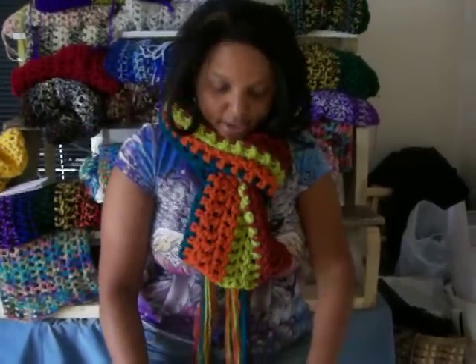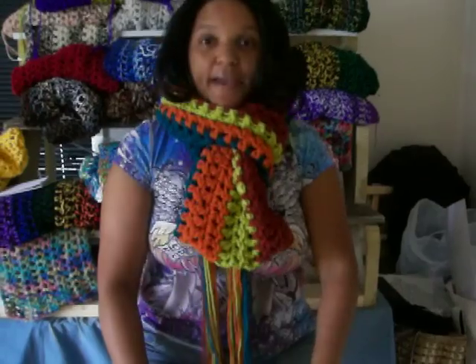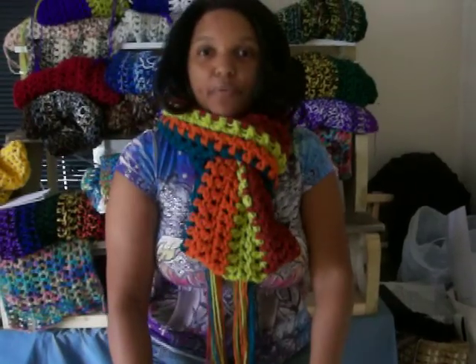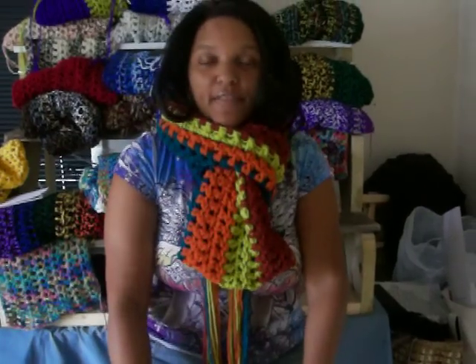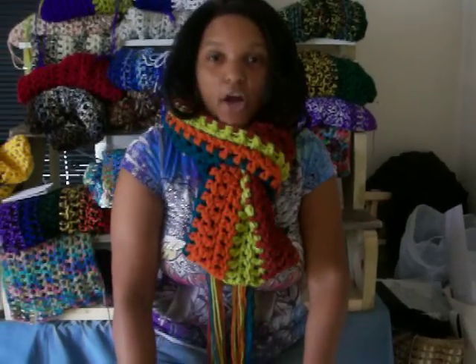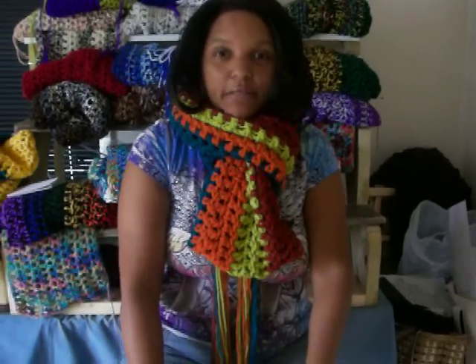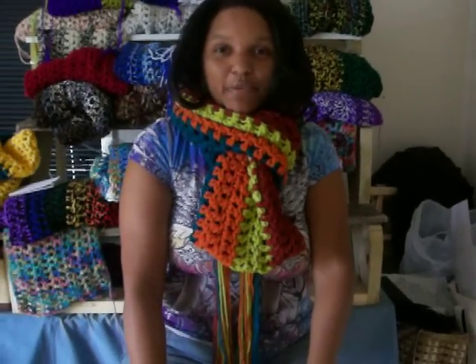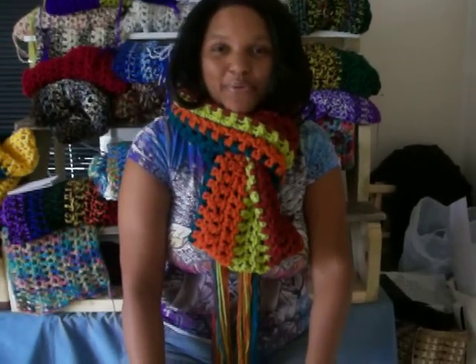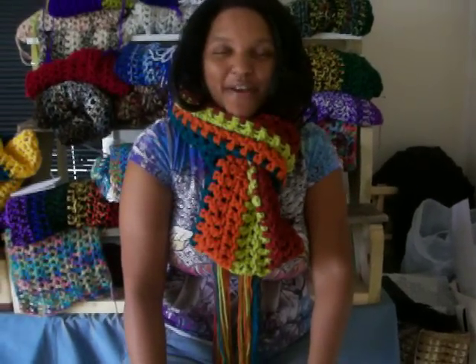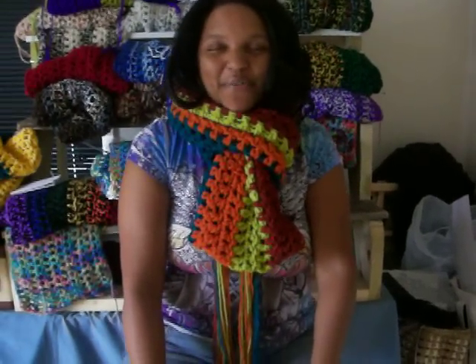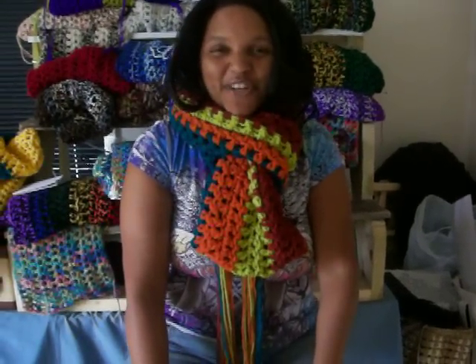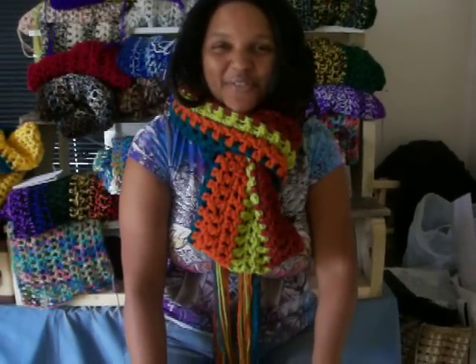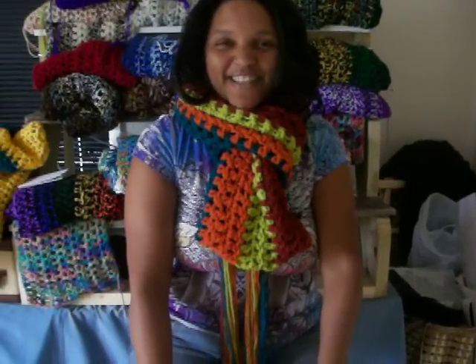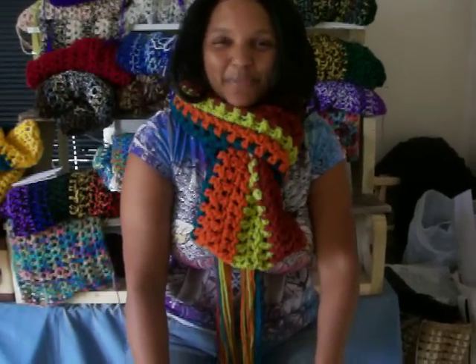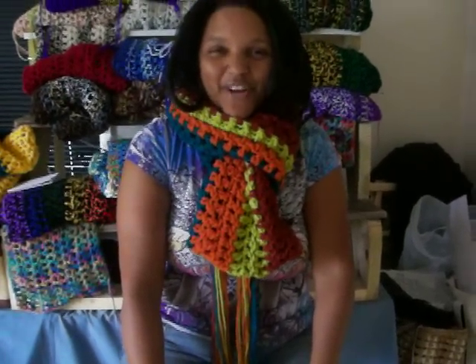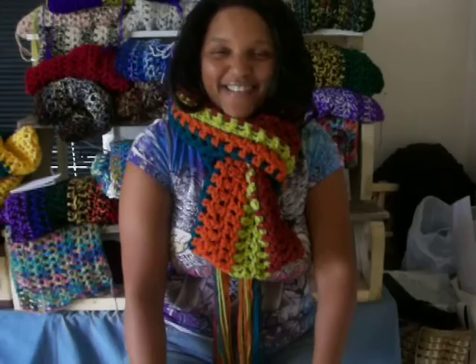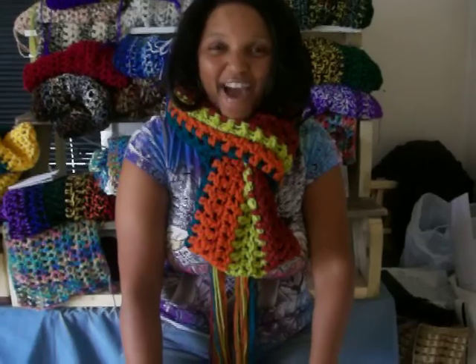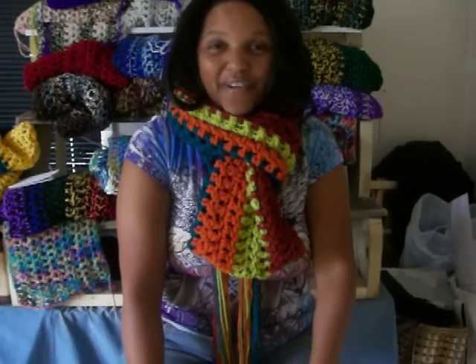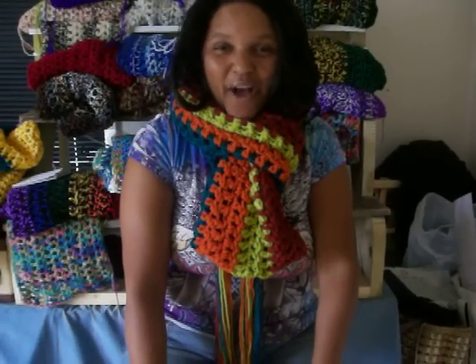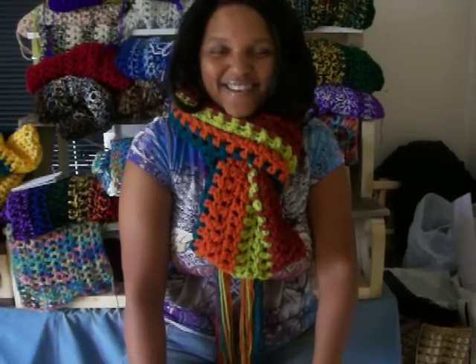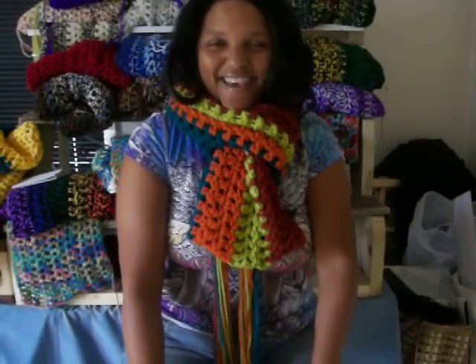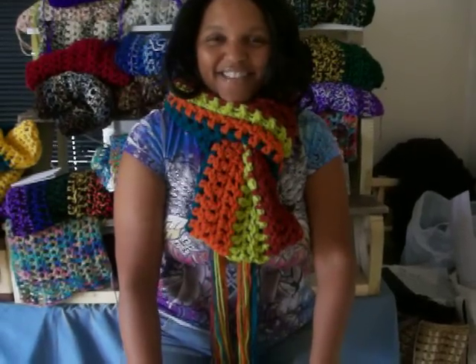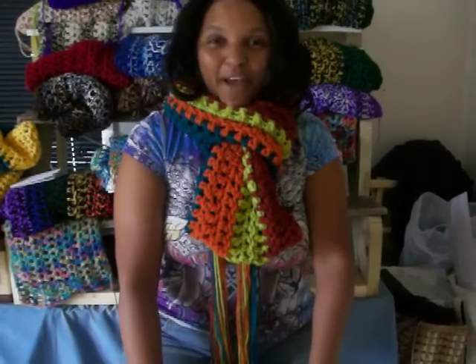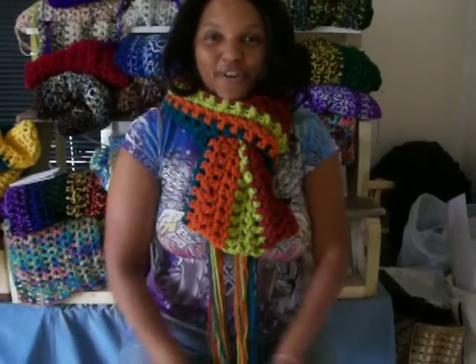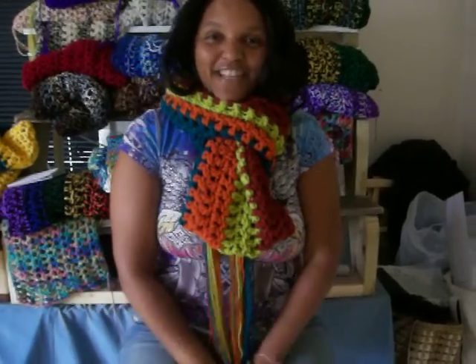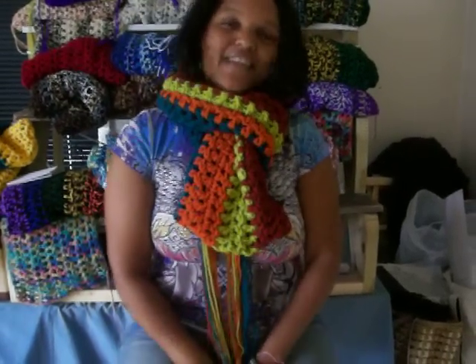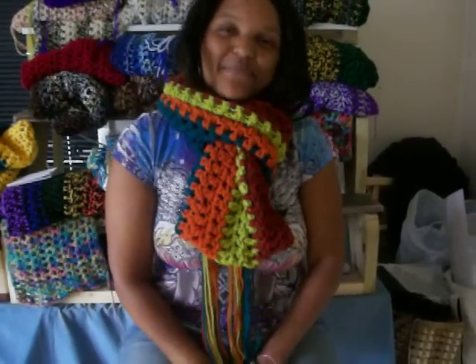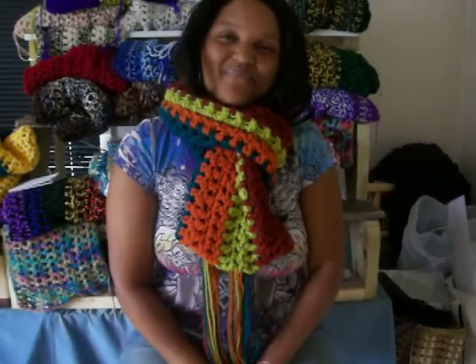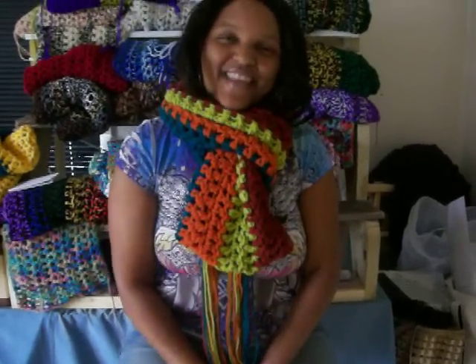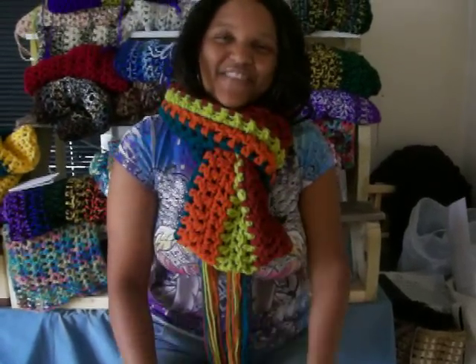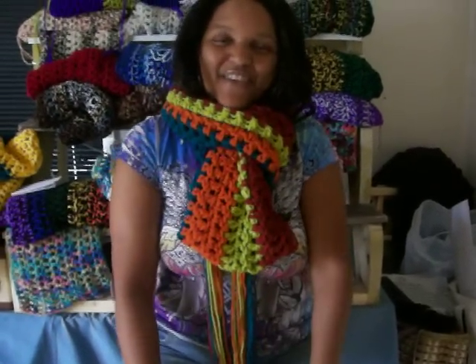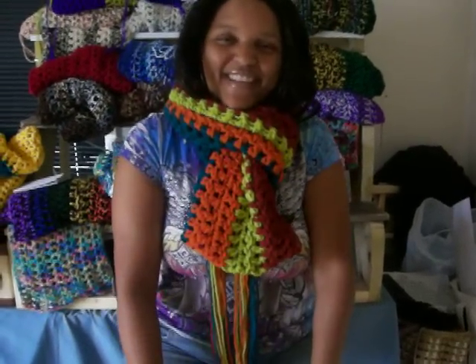I hope that helped the many people who were starting to contact me about how to wear the cowl. I look forward to seeing you next time. Thank you and have a great day.